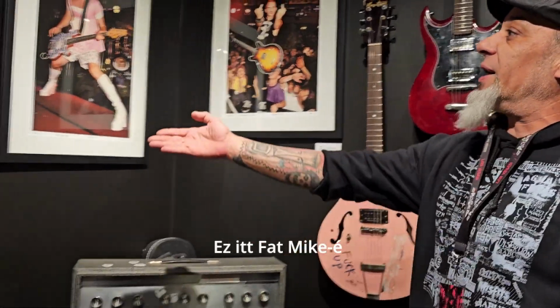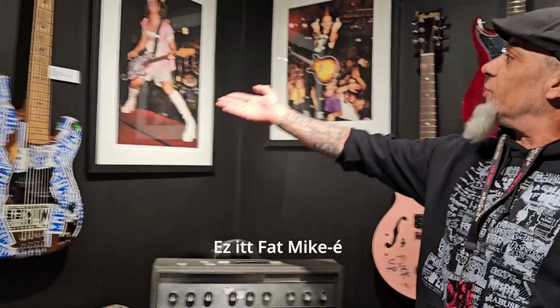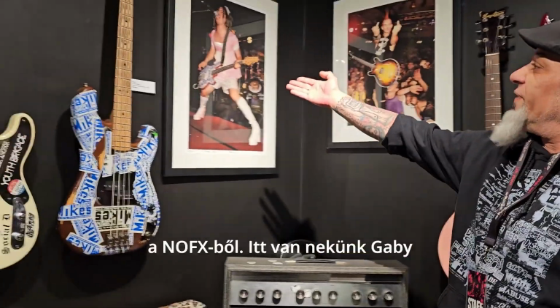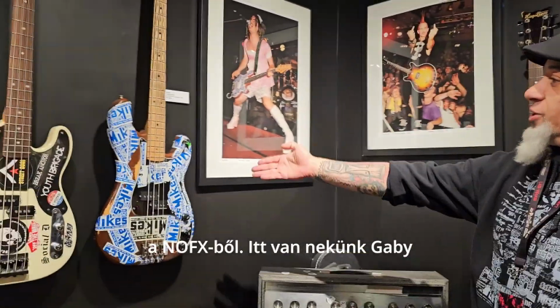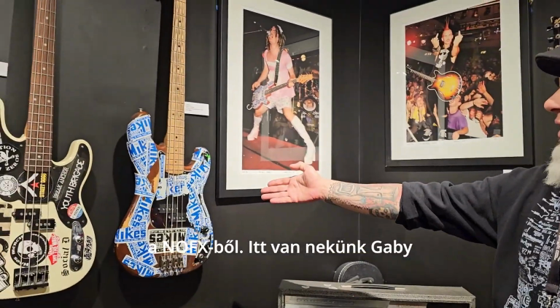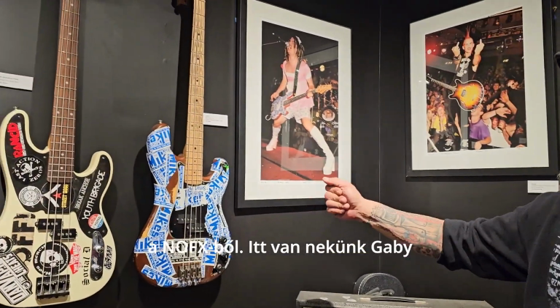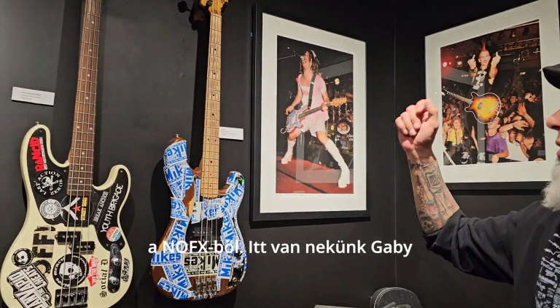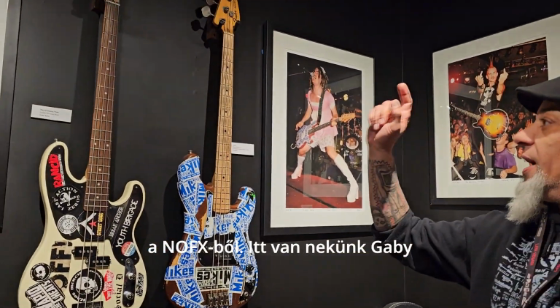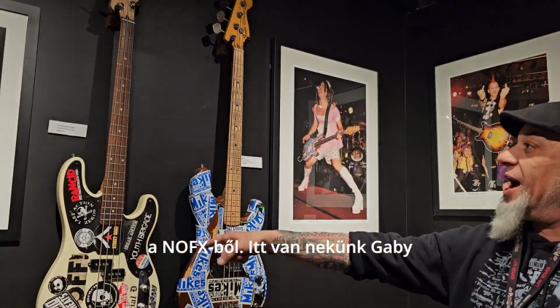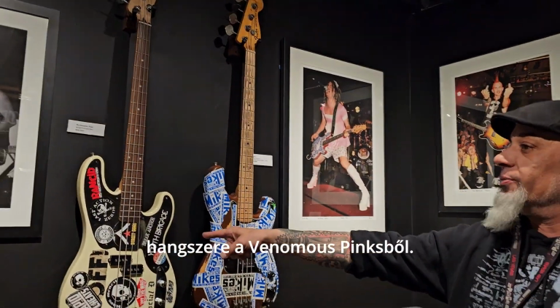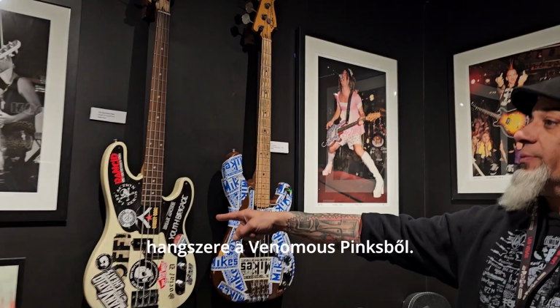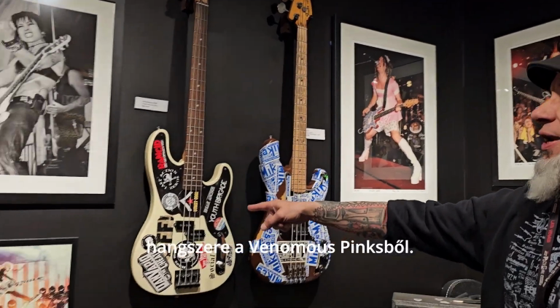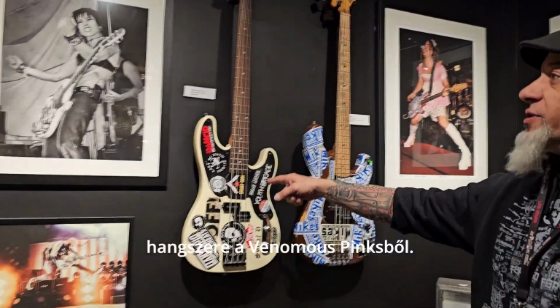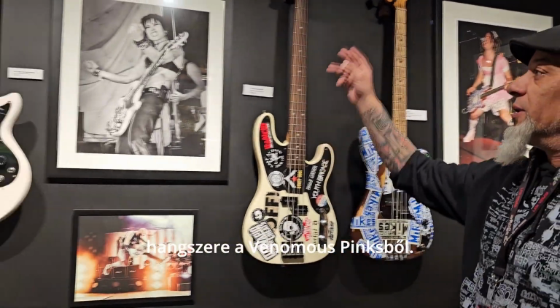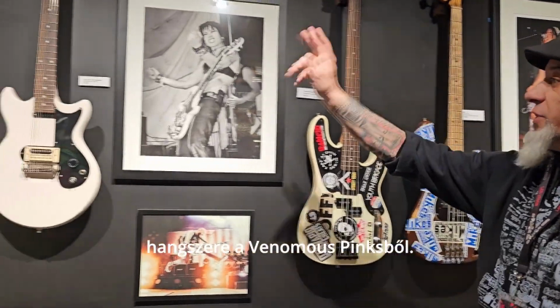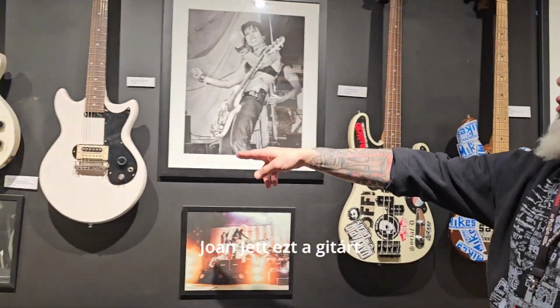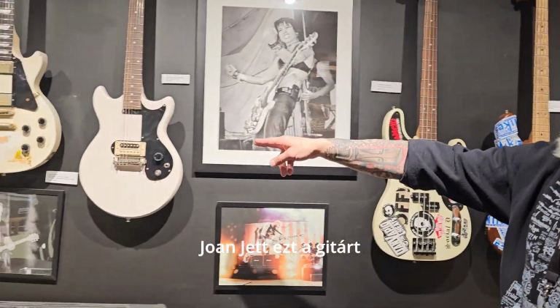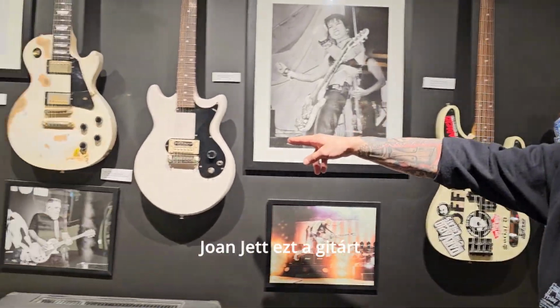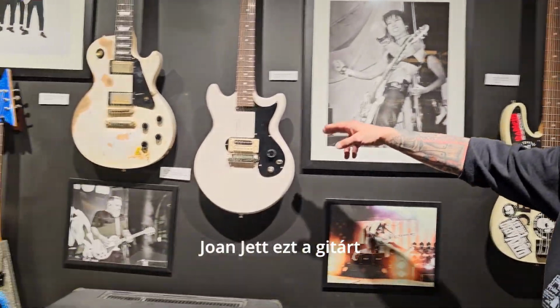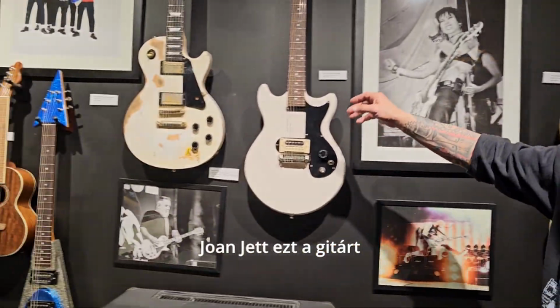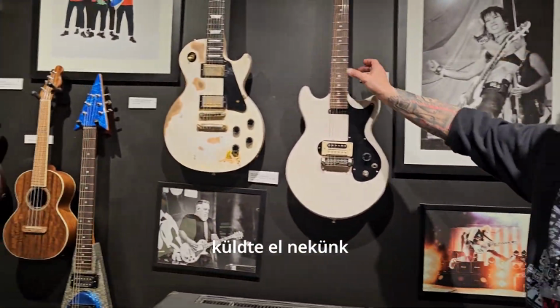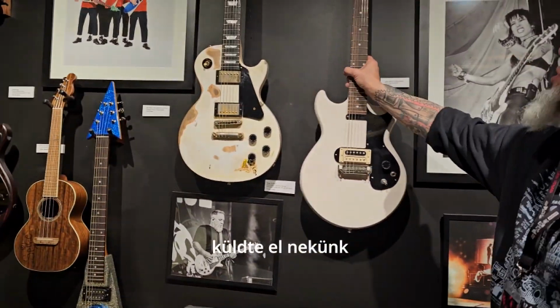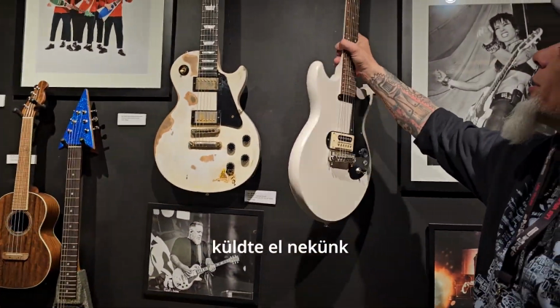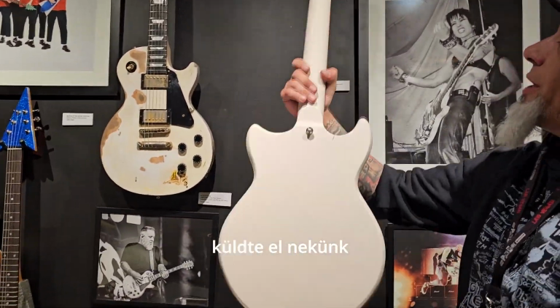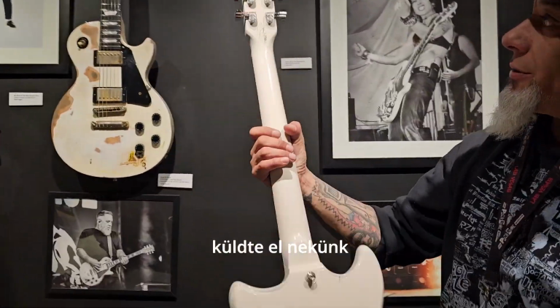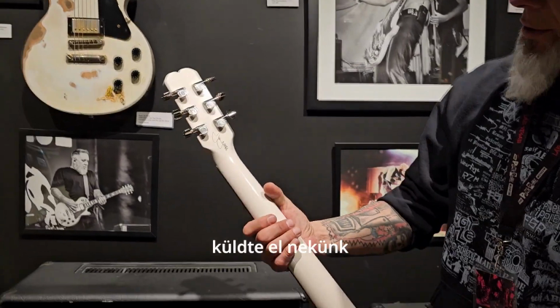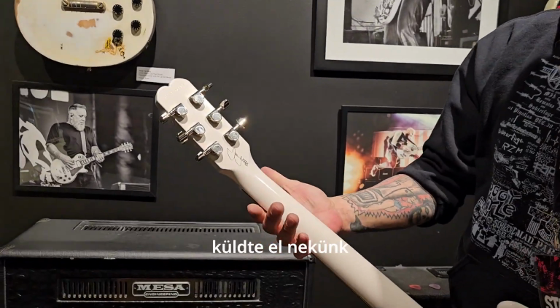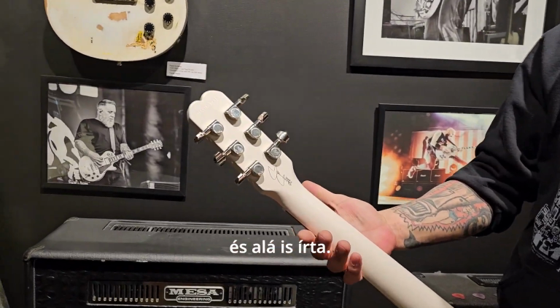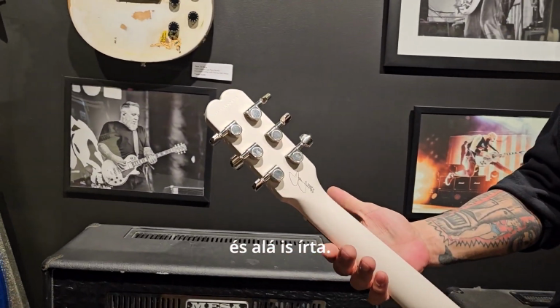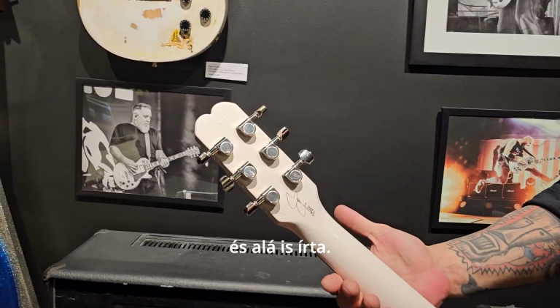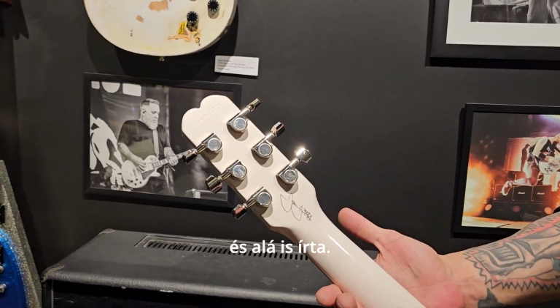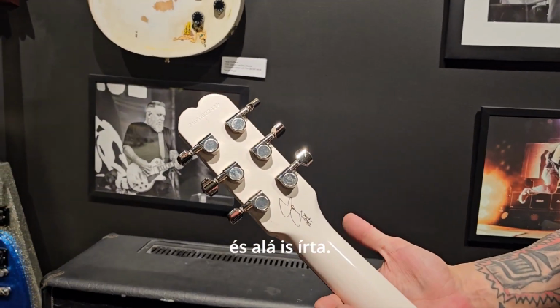We have Fat Mike from NOFX's bass, we have Gabby from the Venomous Pinks. Miss Joan Jett sent us down one of her guitars and signed the back of the neck for us.